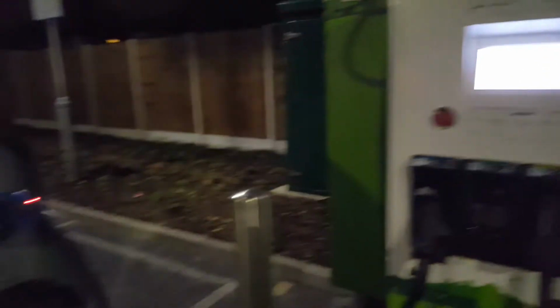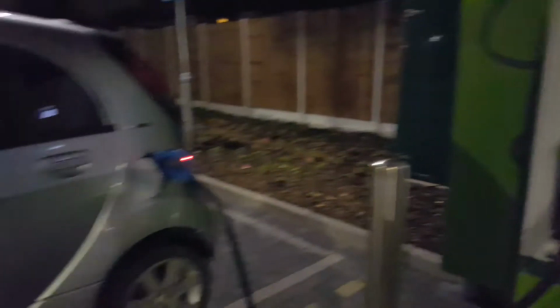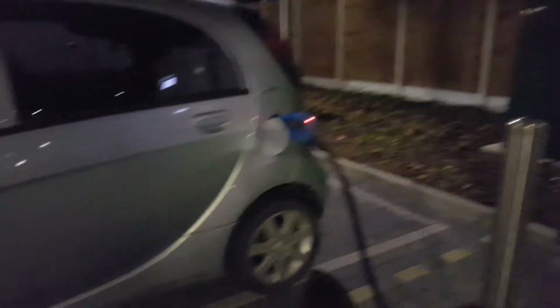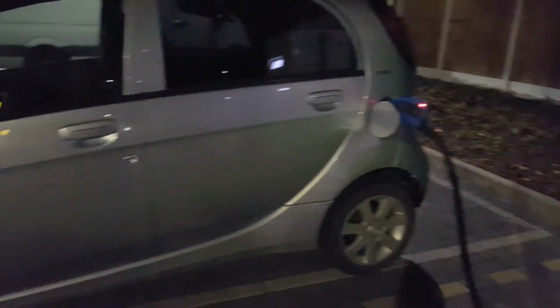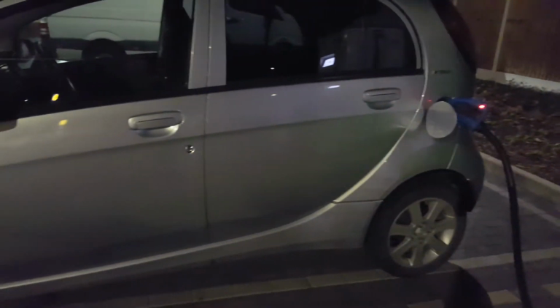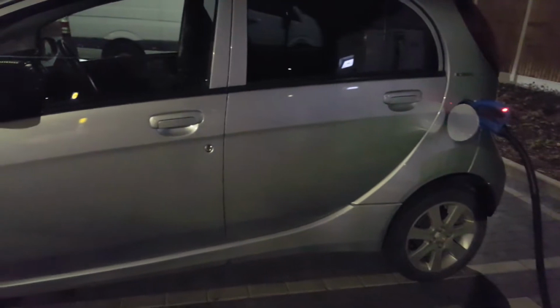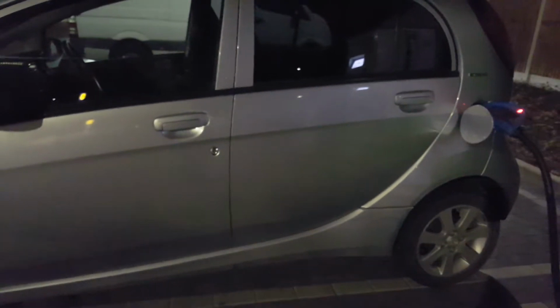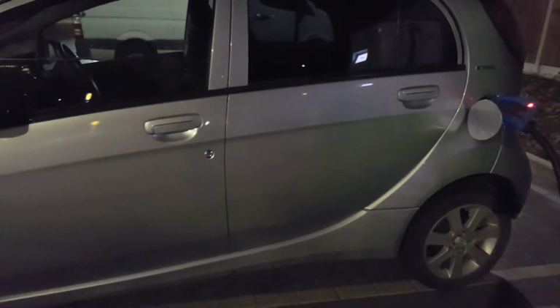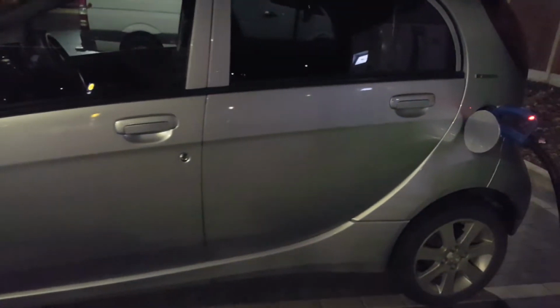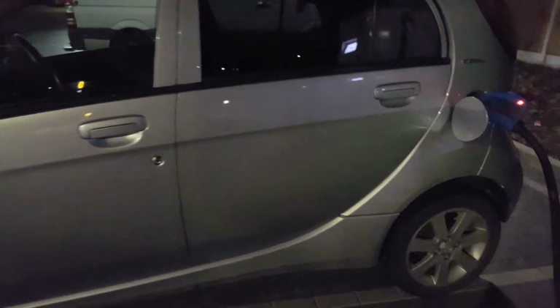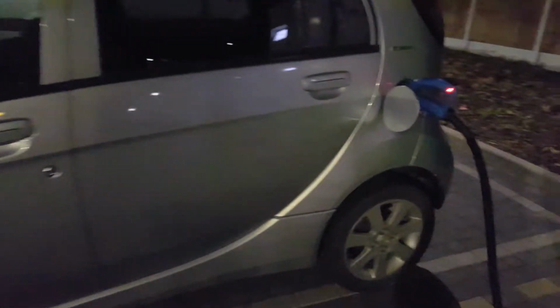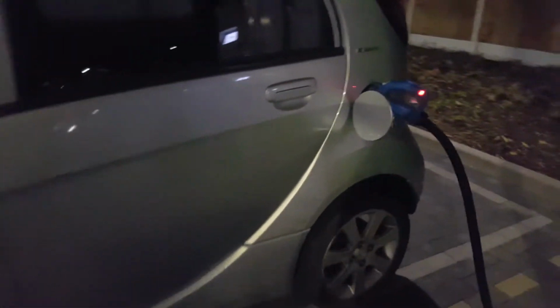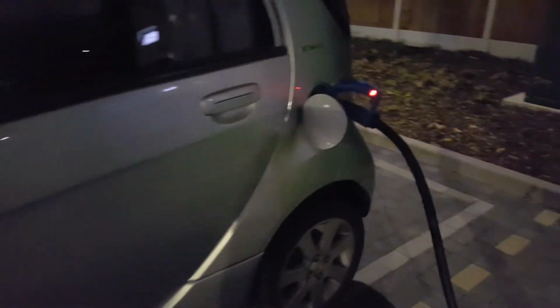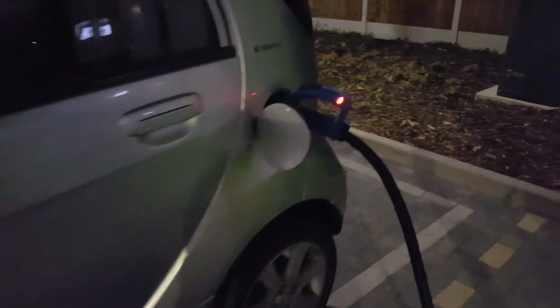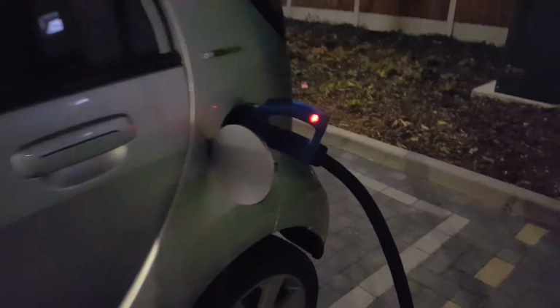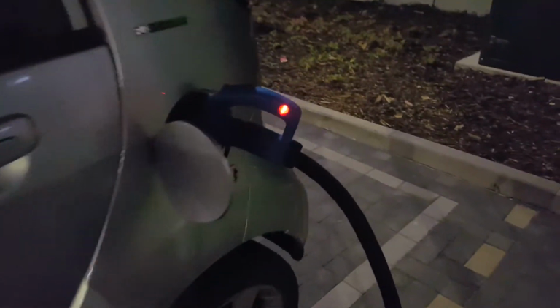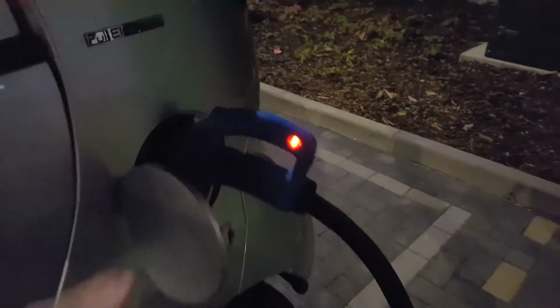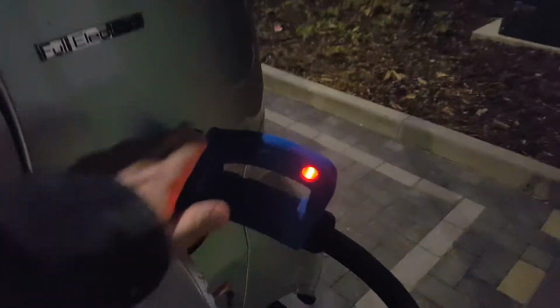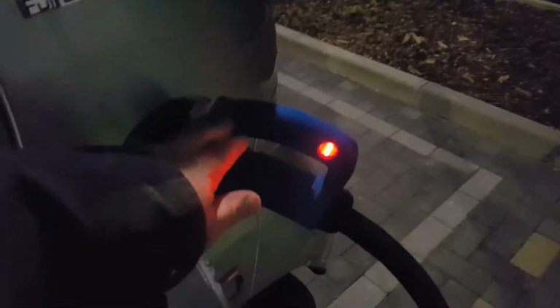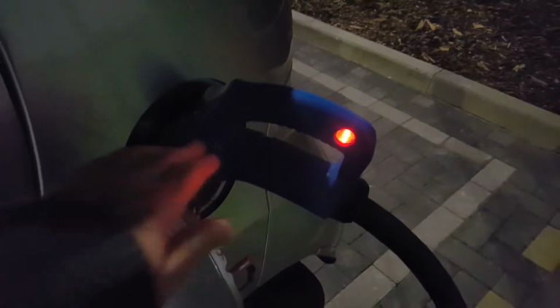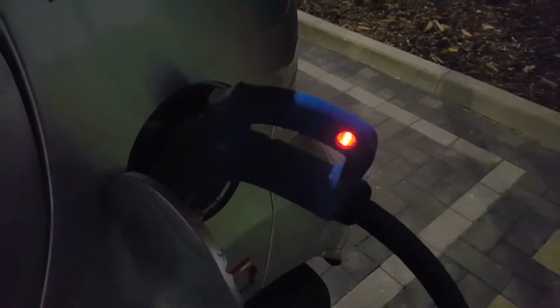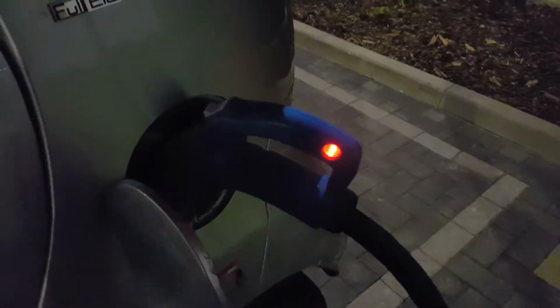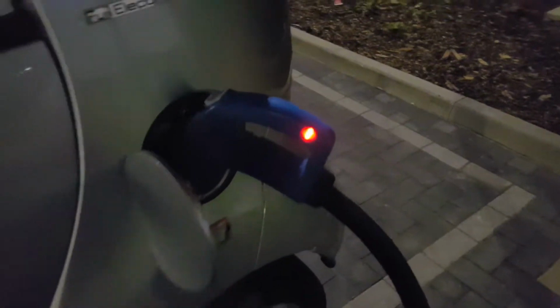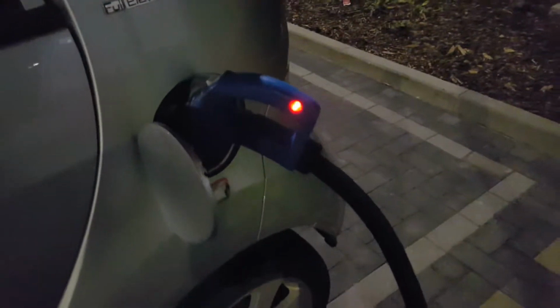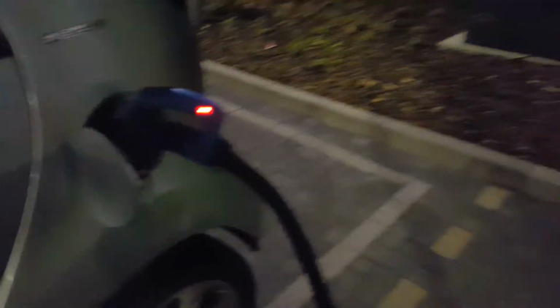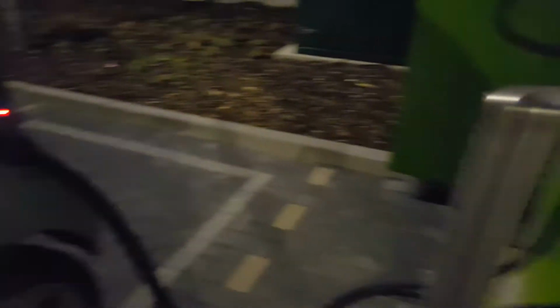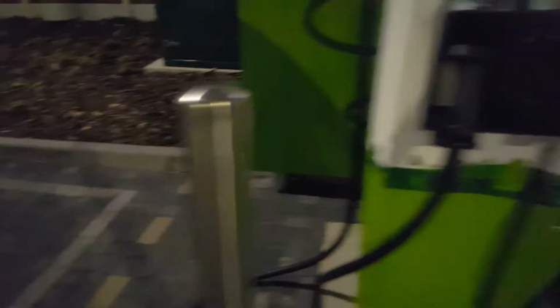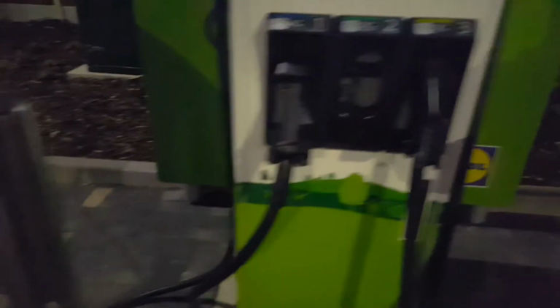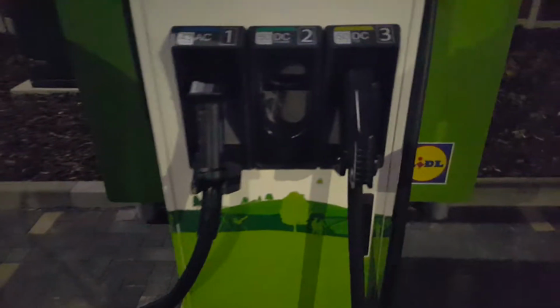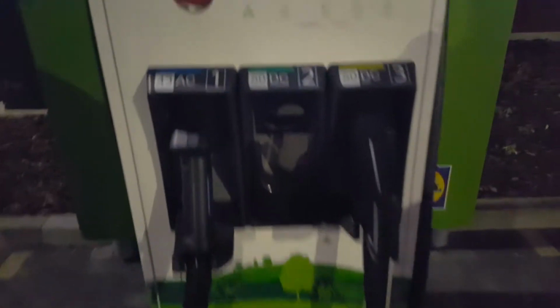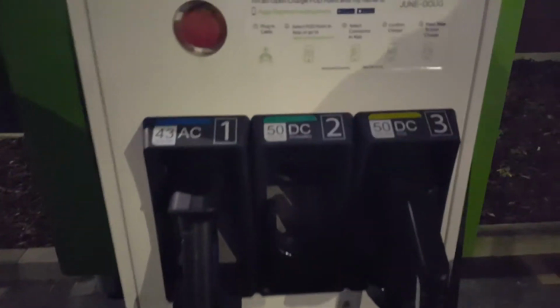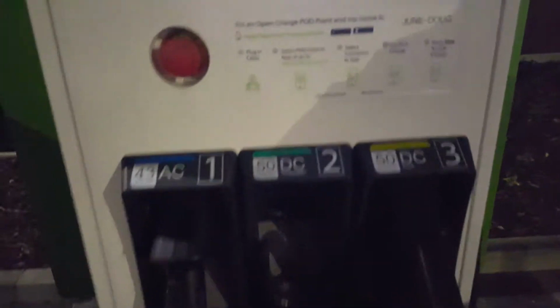I've just bought this Peugeot ION which will be on the website soon and it's got the CHAdeMO DC rapid charging, so over here on the charger.